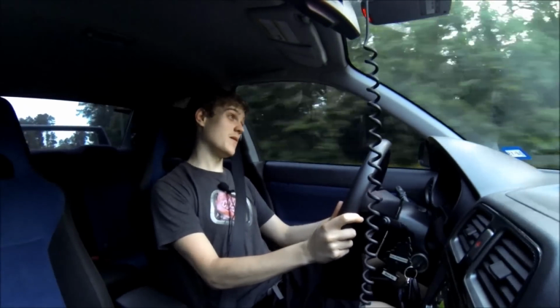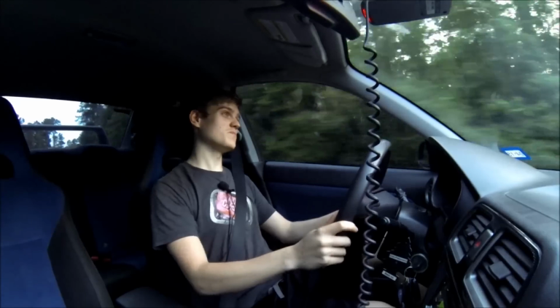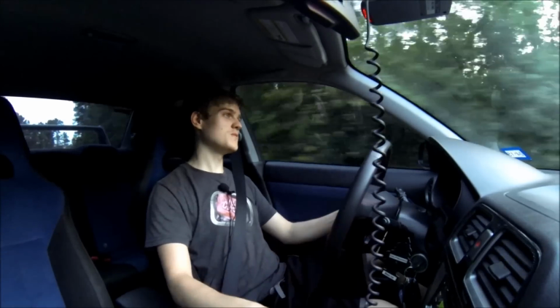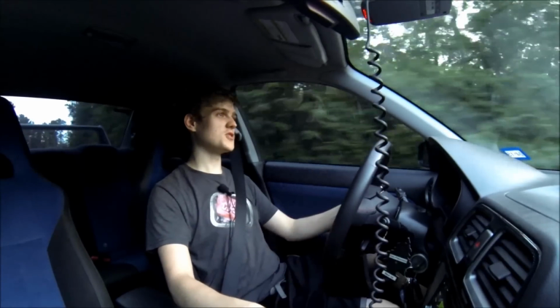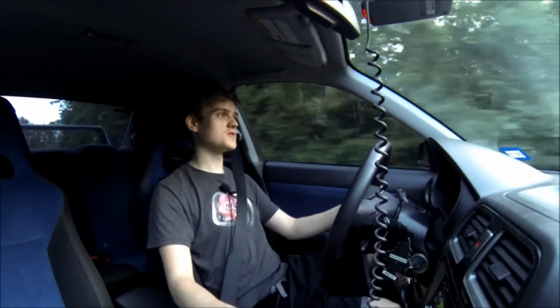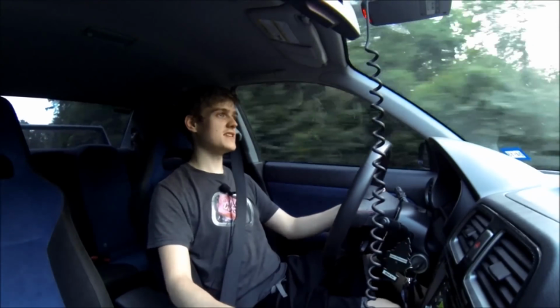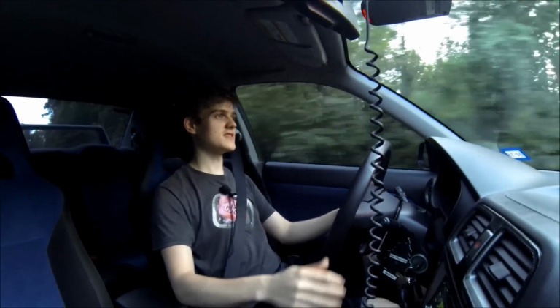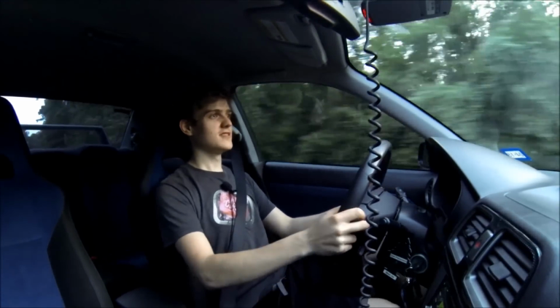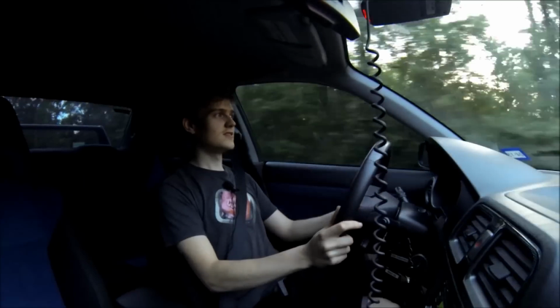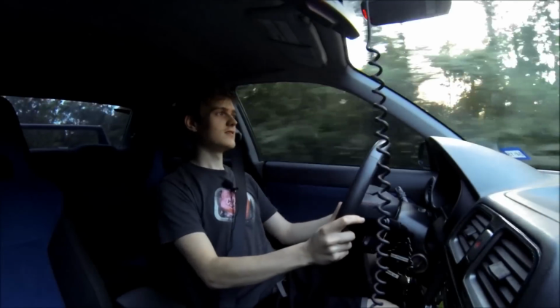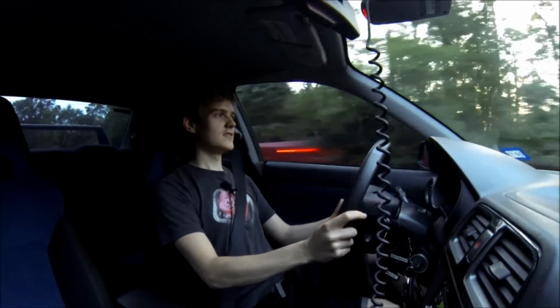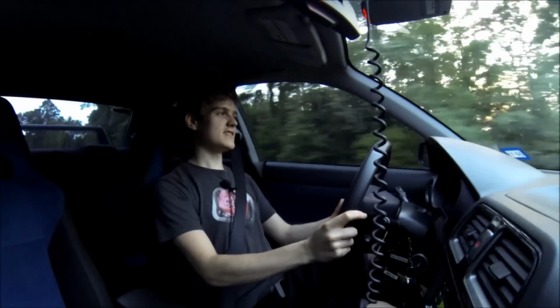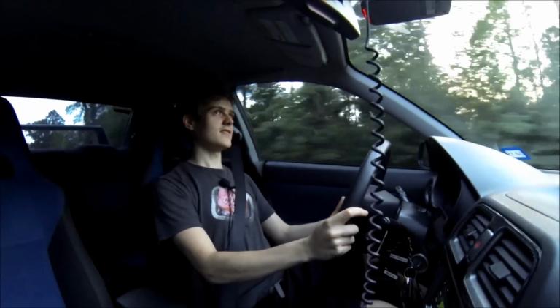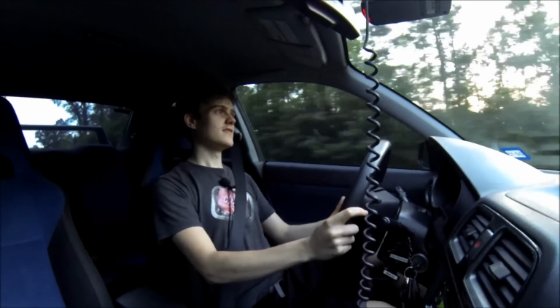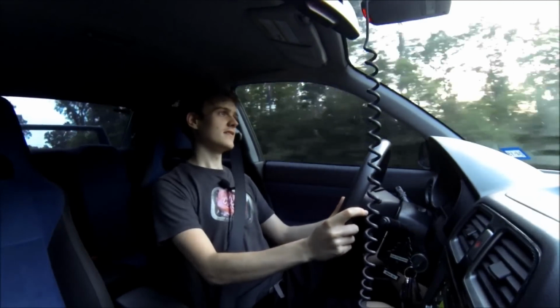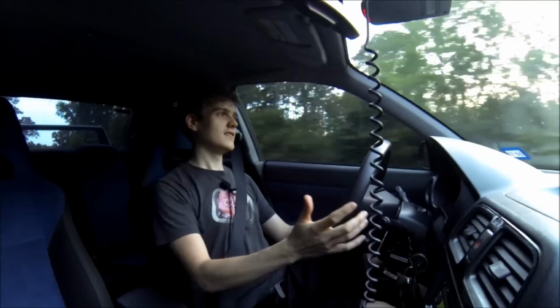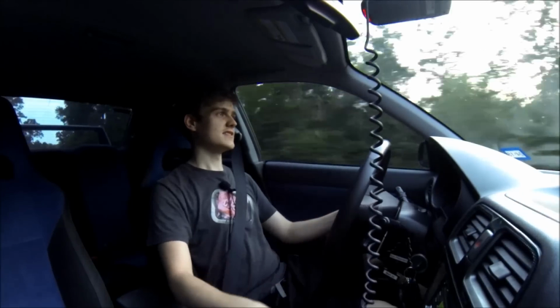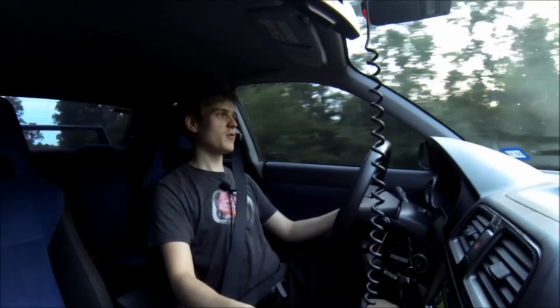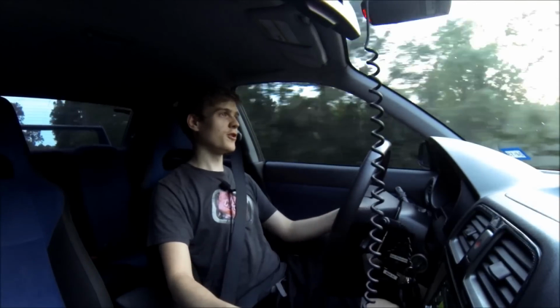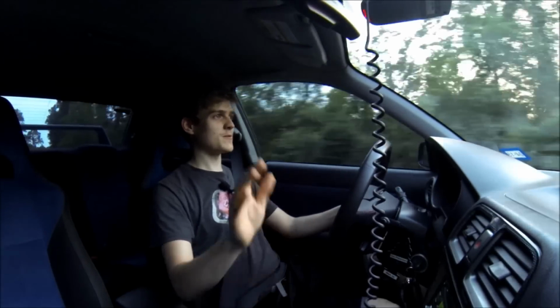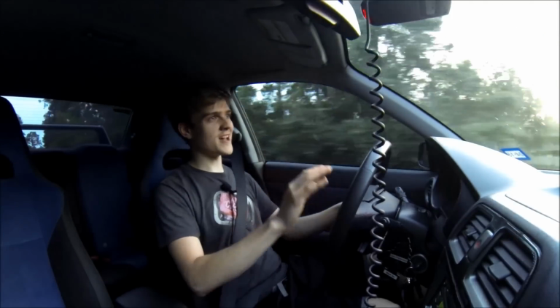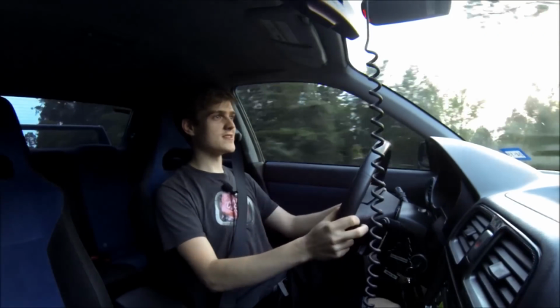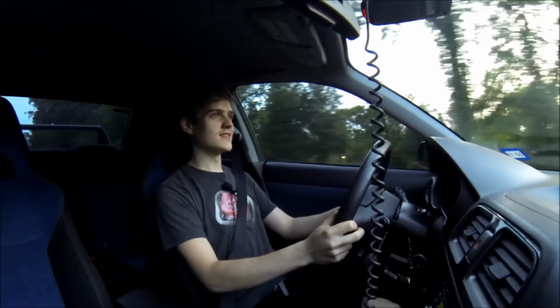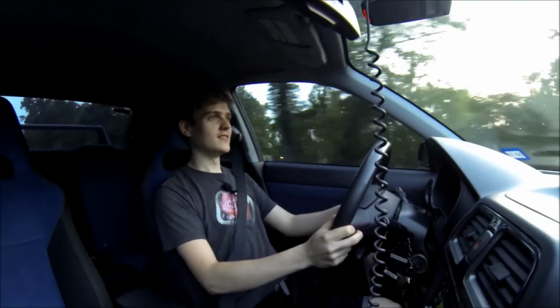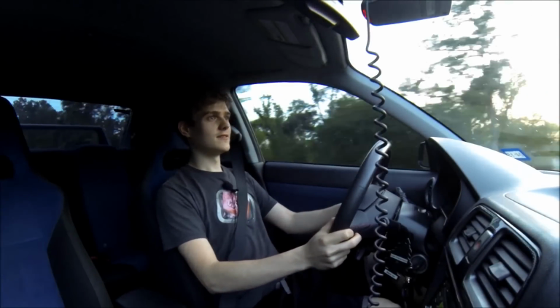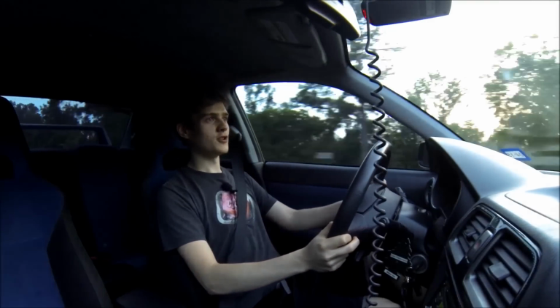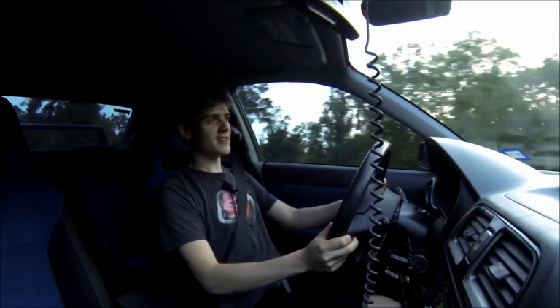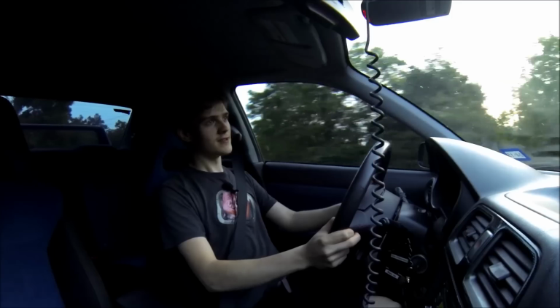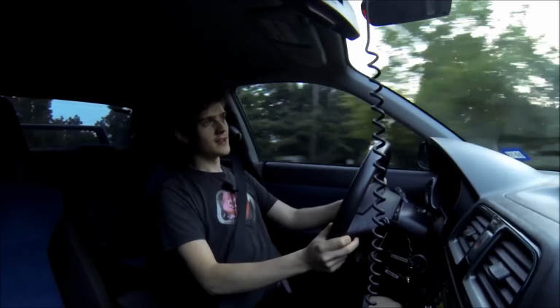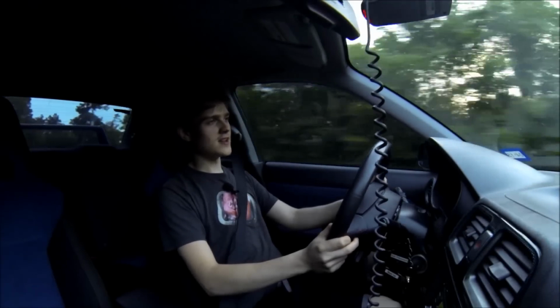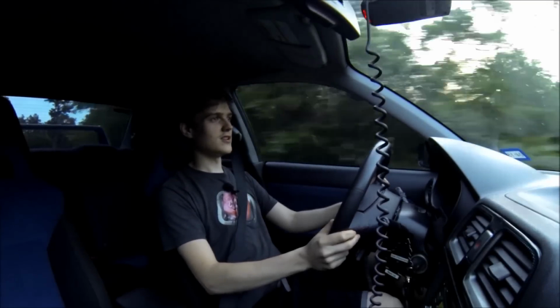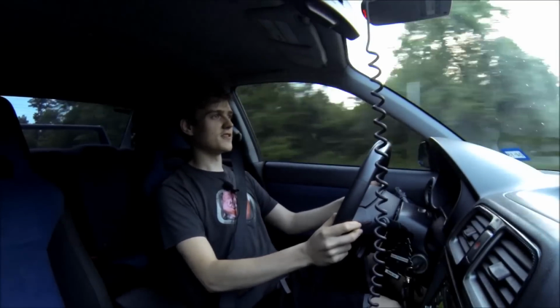How much it just pulls you into each corner — it's ridiculous. It's like being on a roller coaster, except you're going sideways and you're driving it. It's awesome, I love this car.